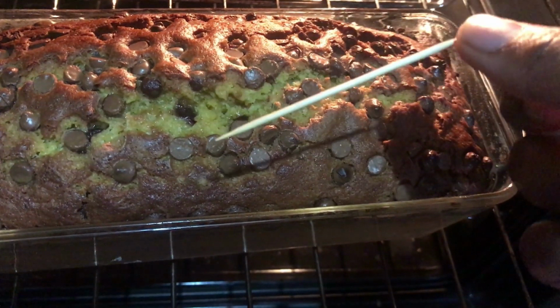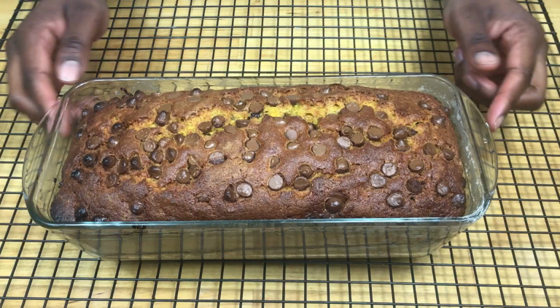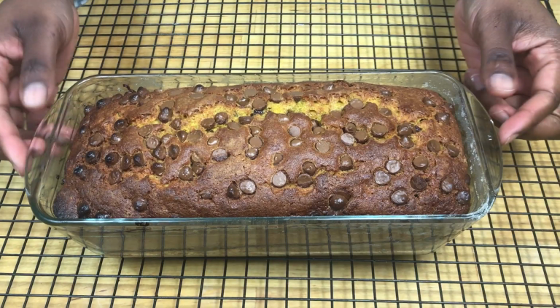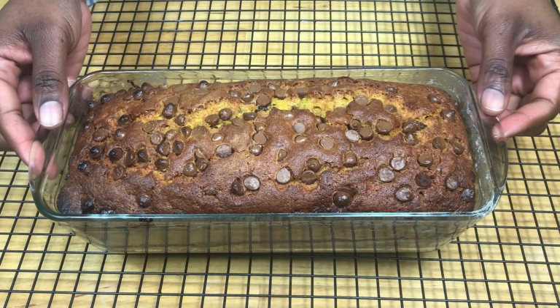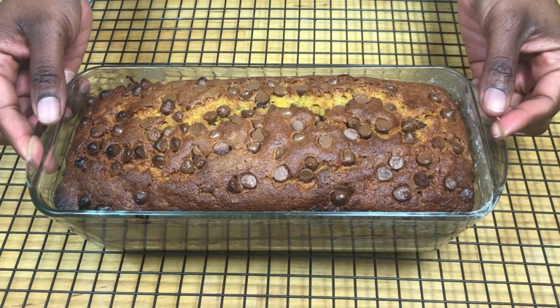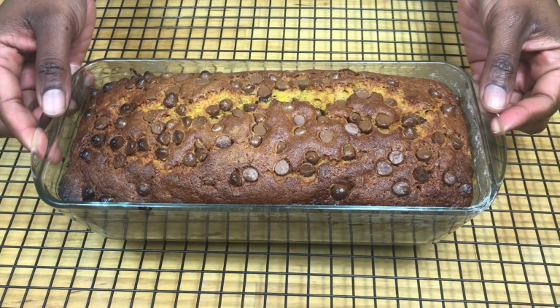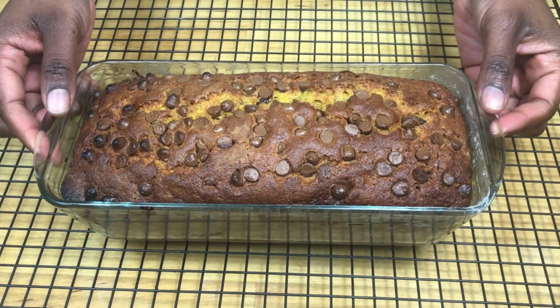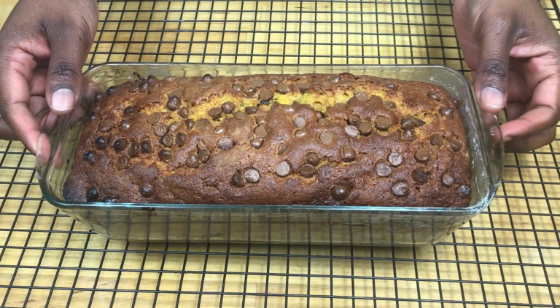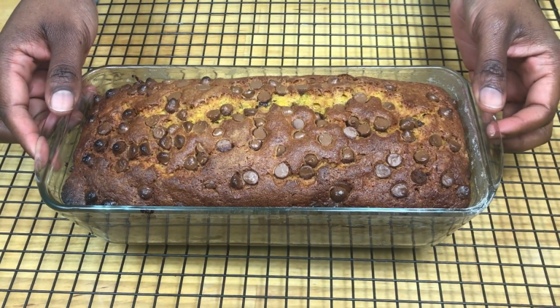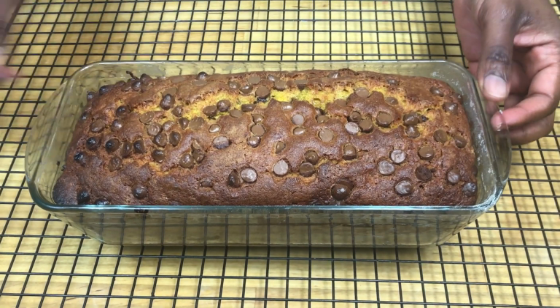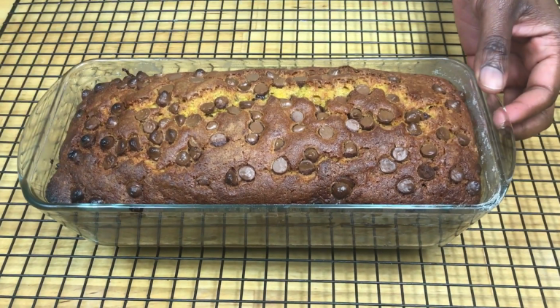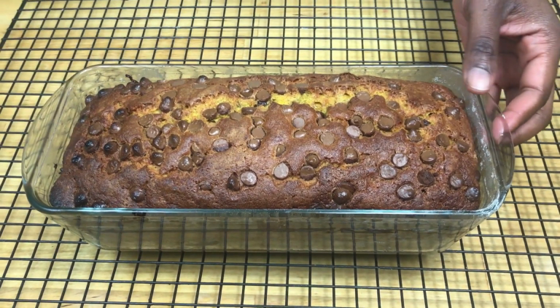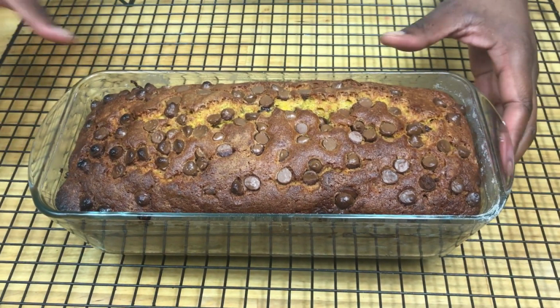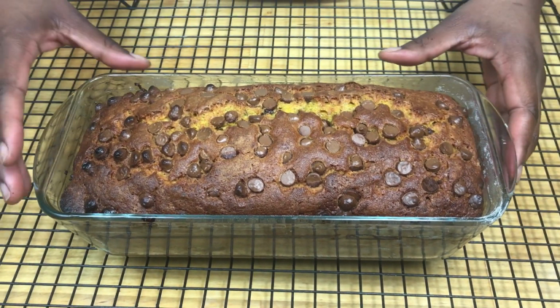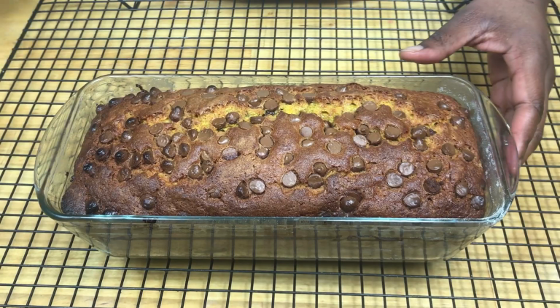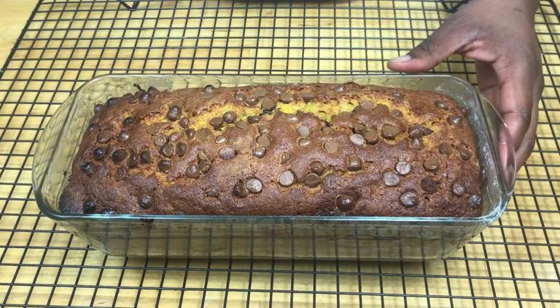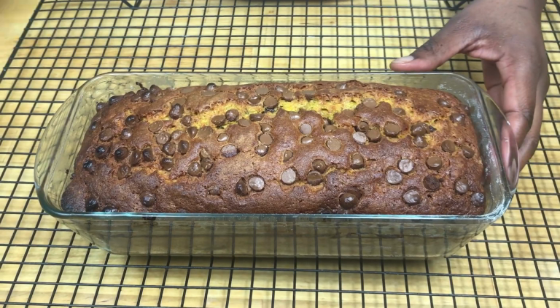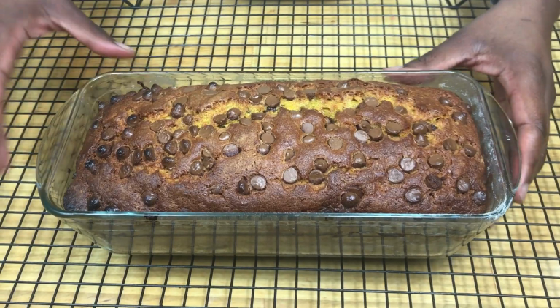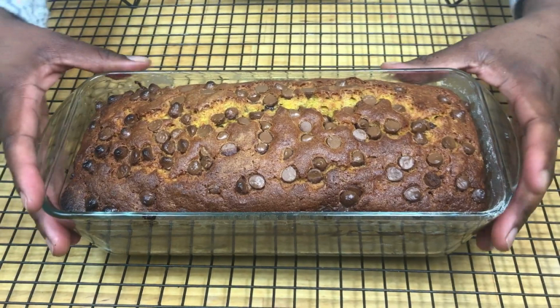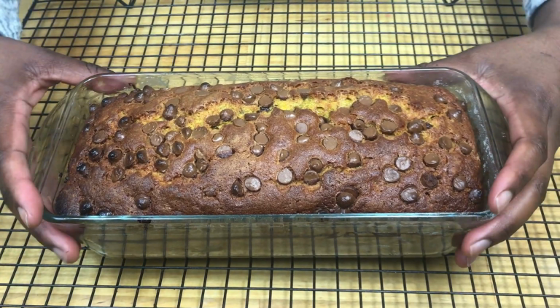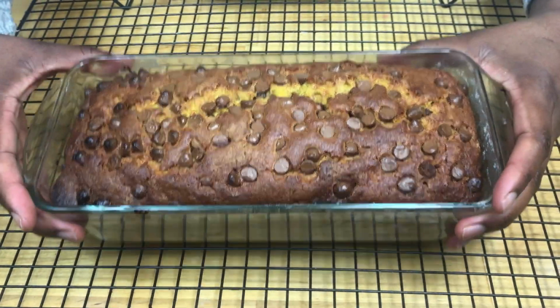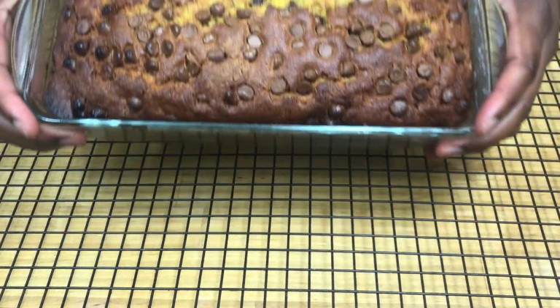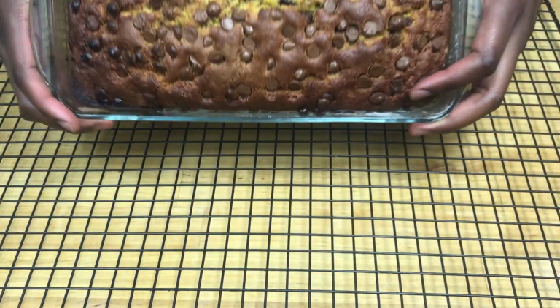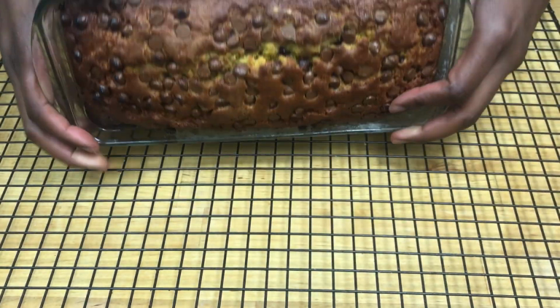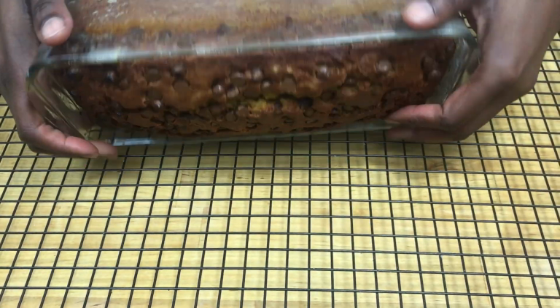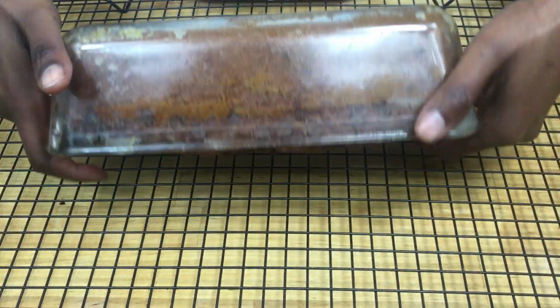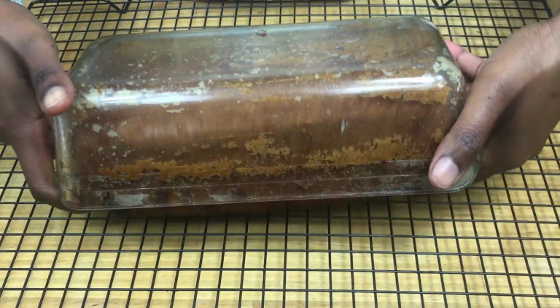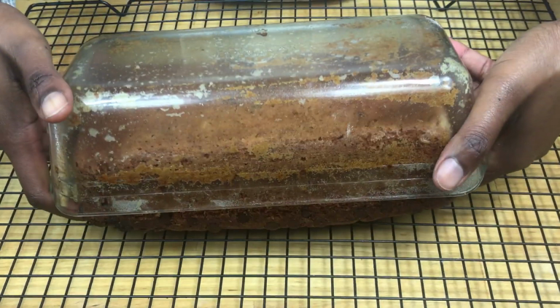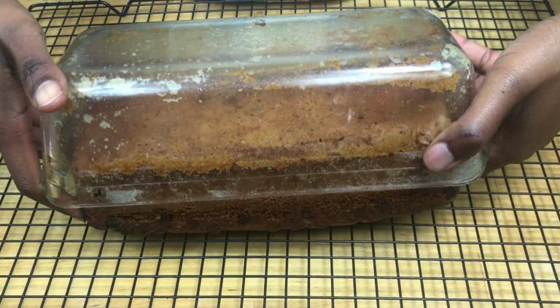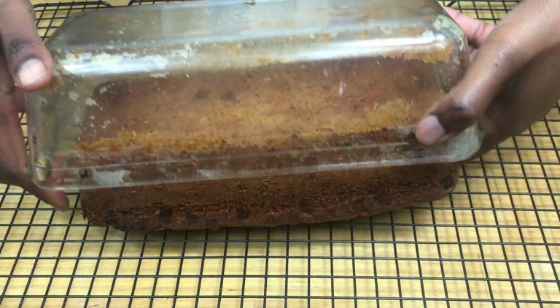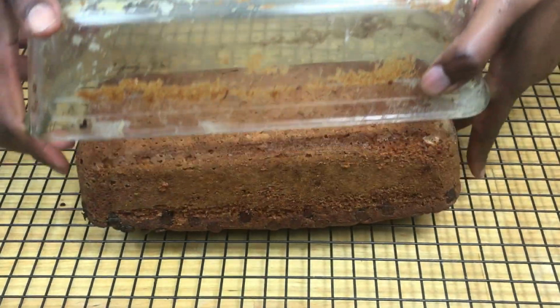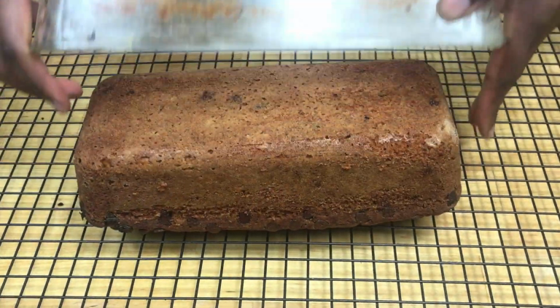Remove it from the oven and then put it on a cooling rack for about 10 minutes, and then remove from the cake pan and put it on the cooling rack to cool completely.